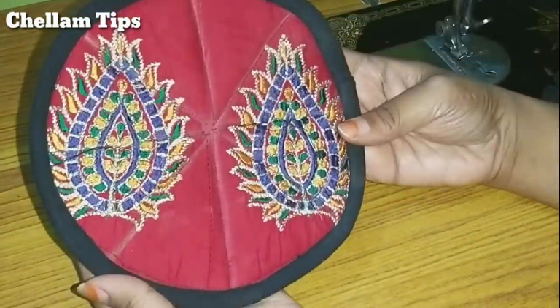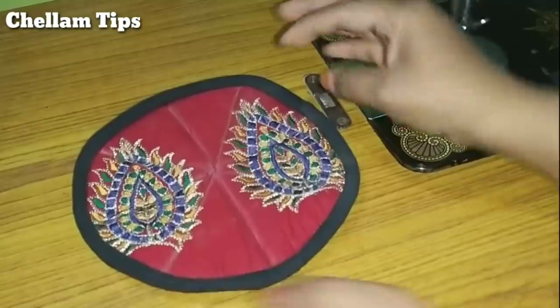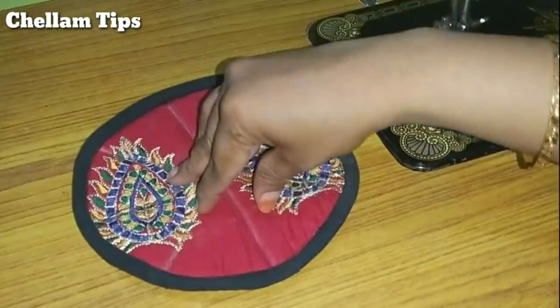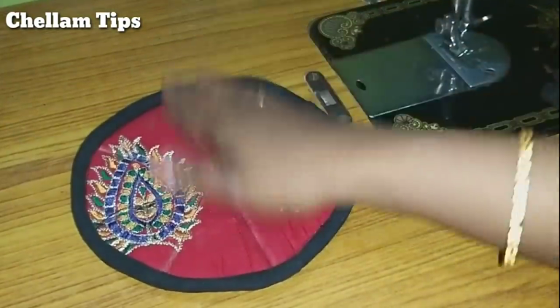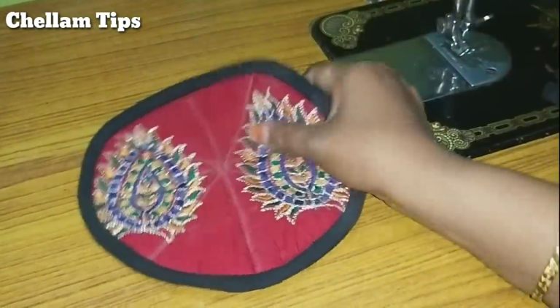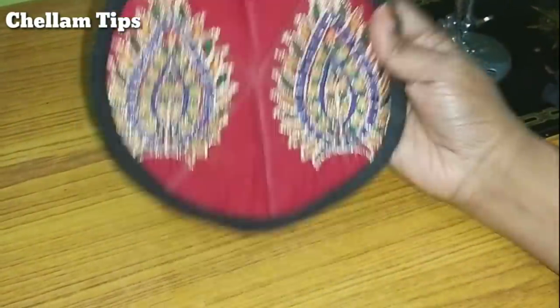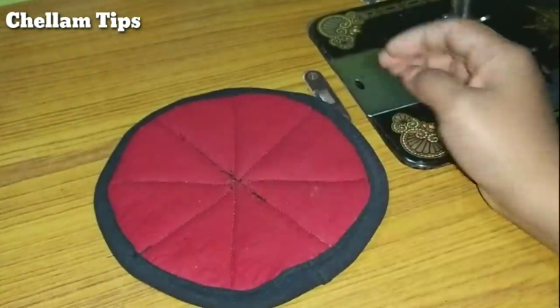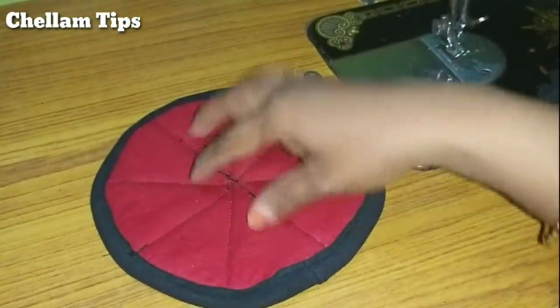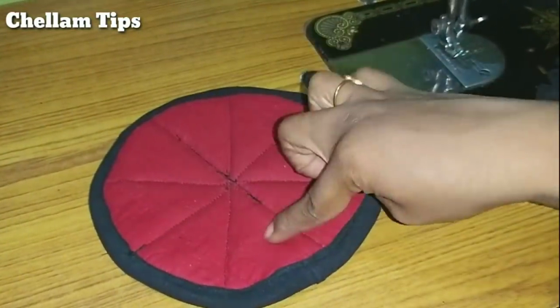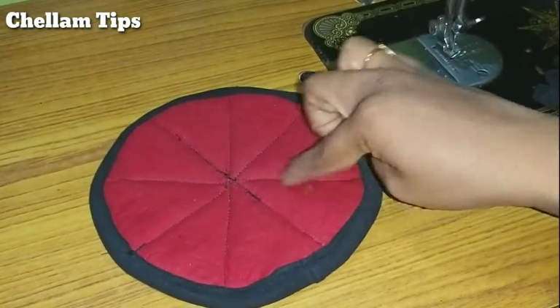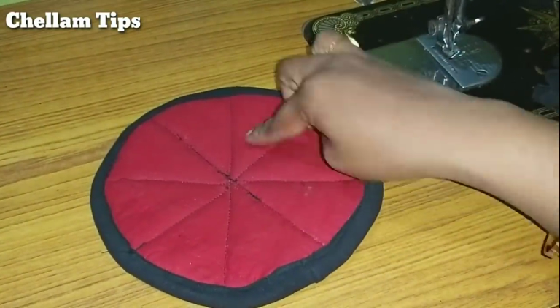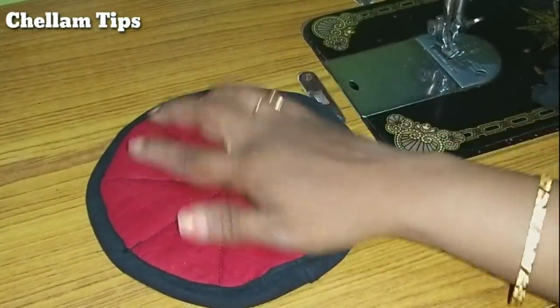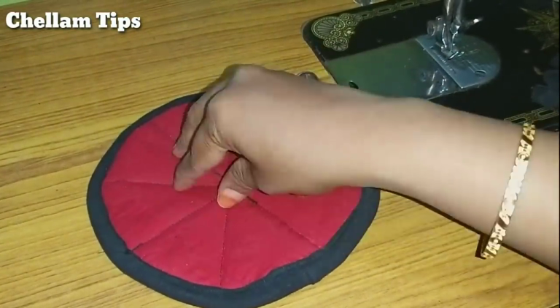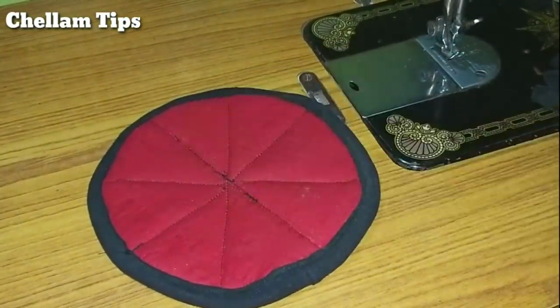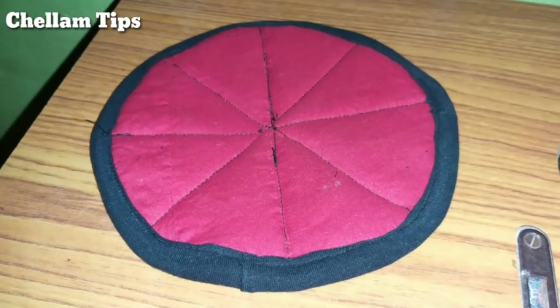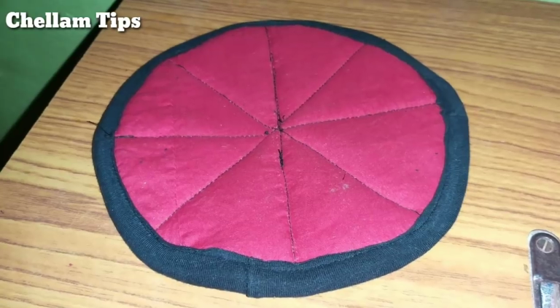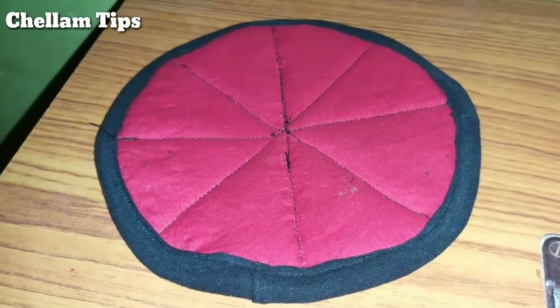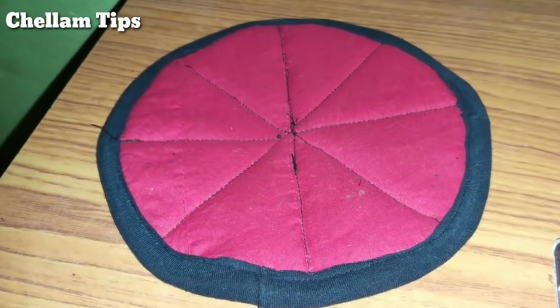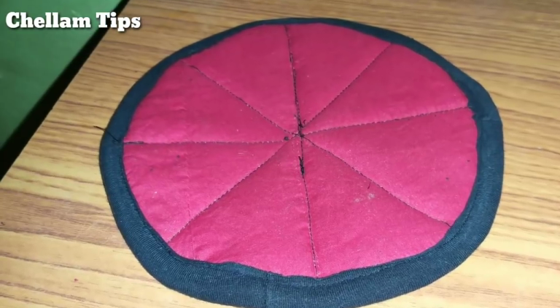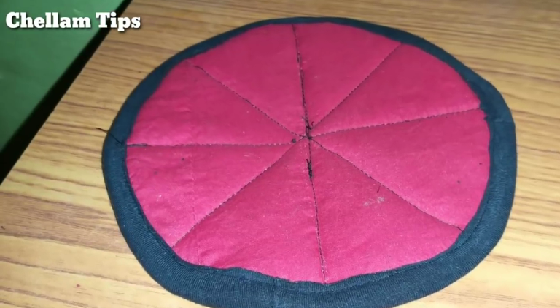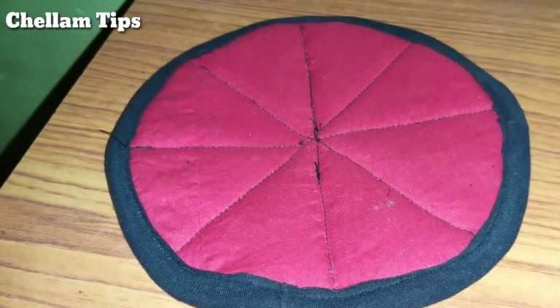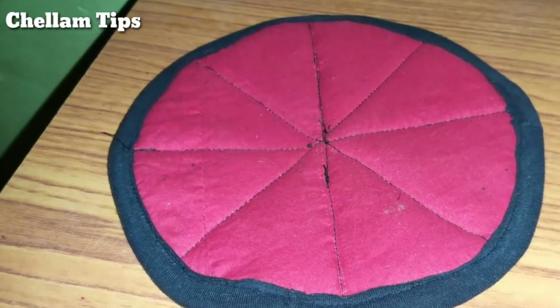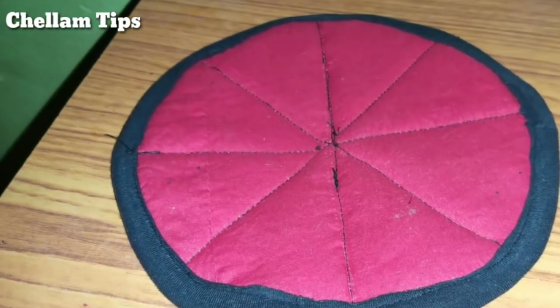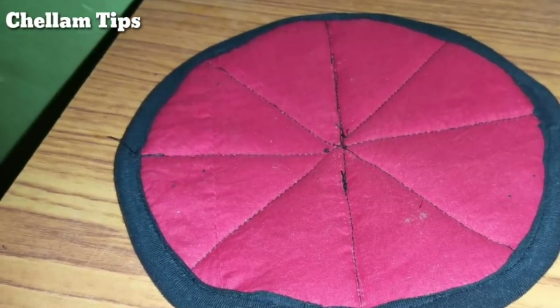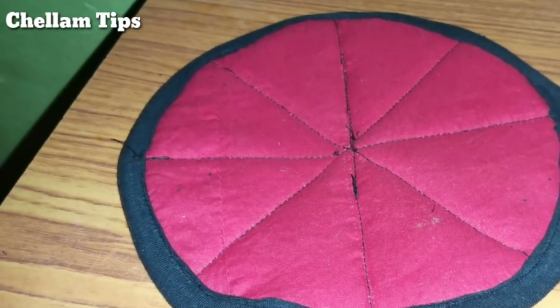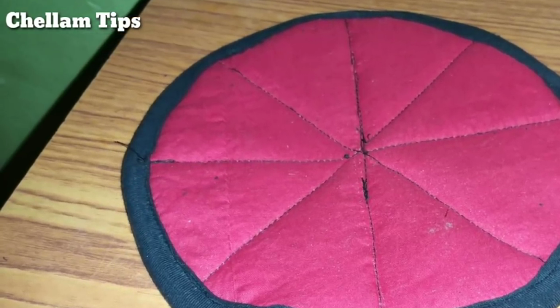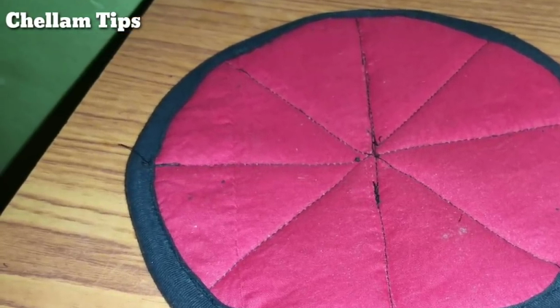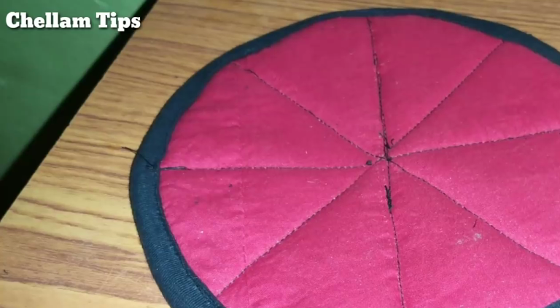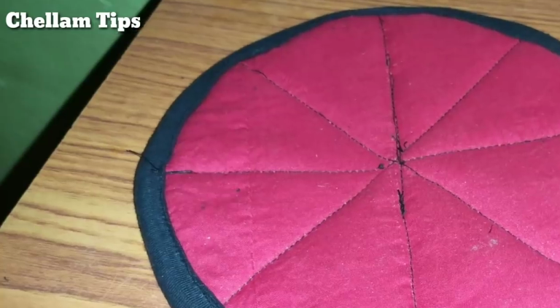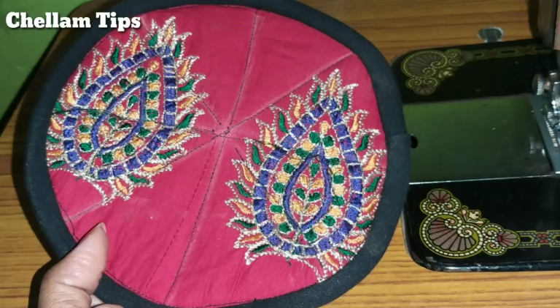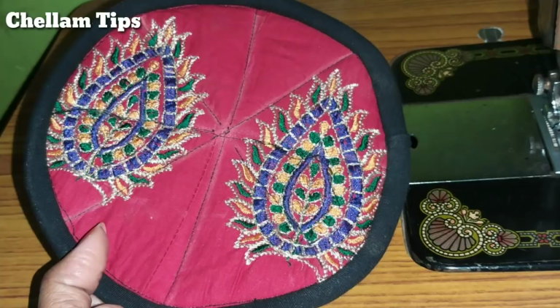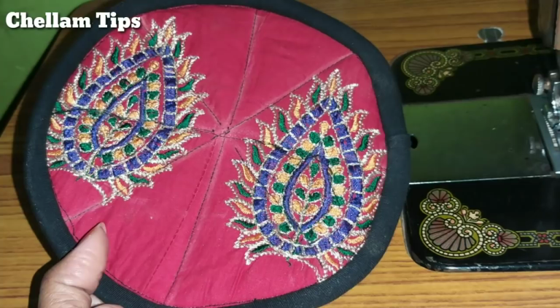Now we are ready with the rest. Now we will use it — it is very soft. Now we will try it.